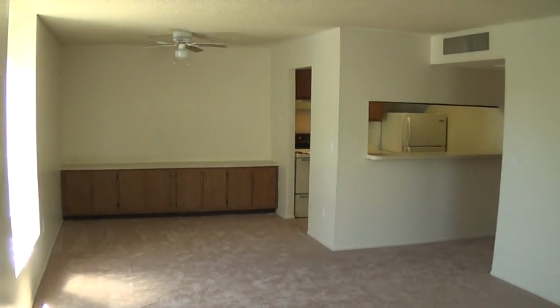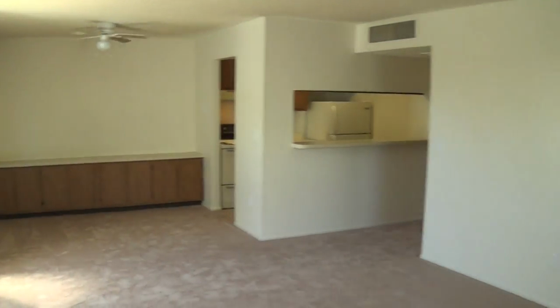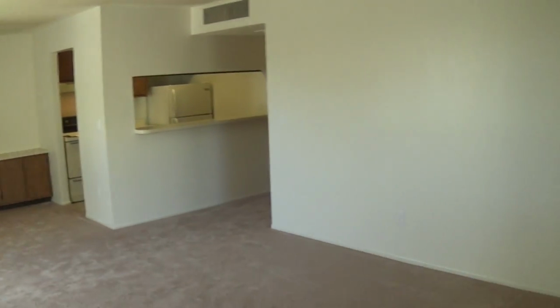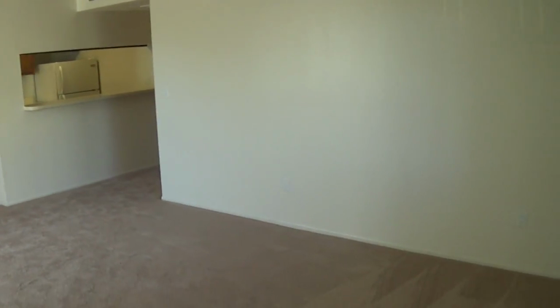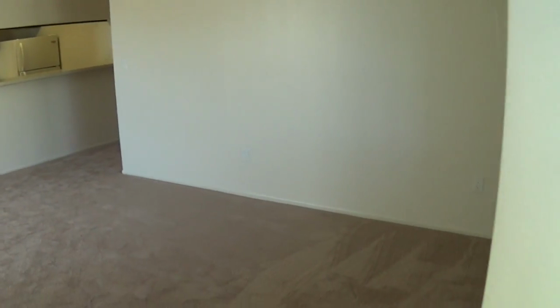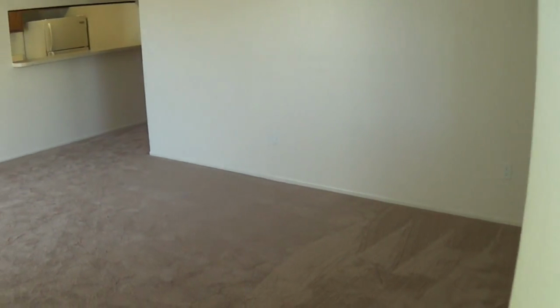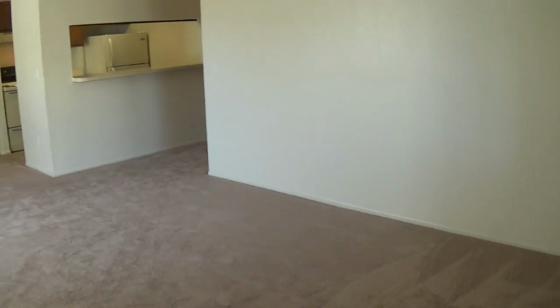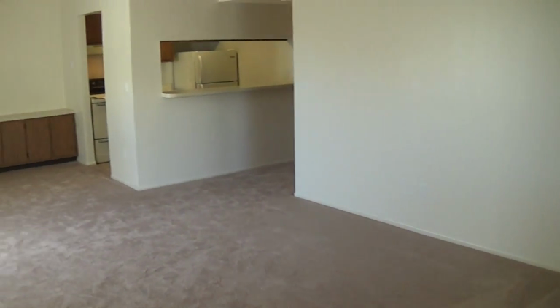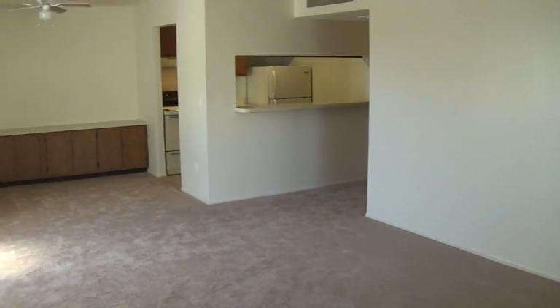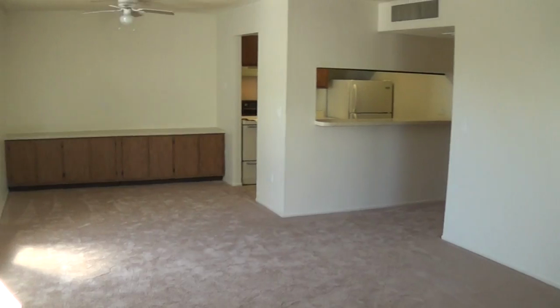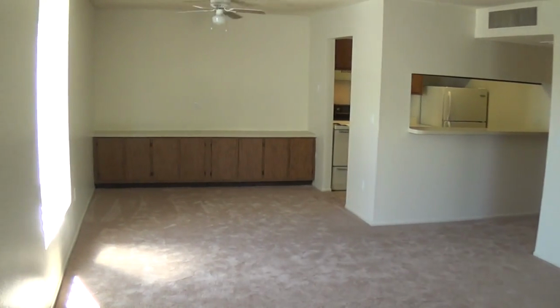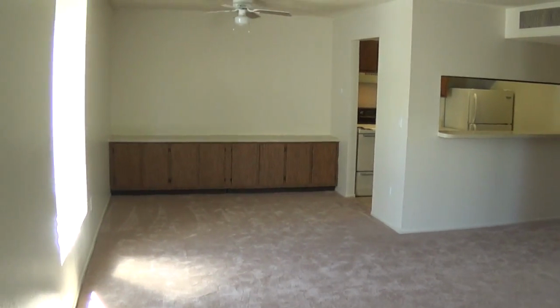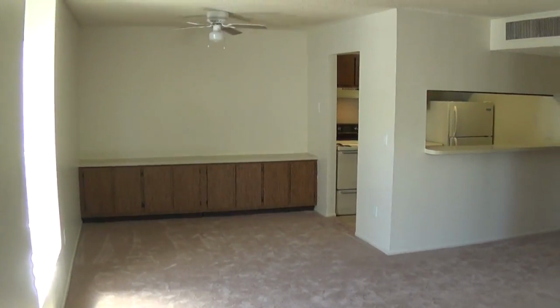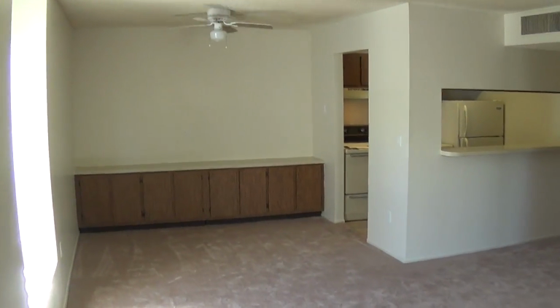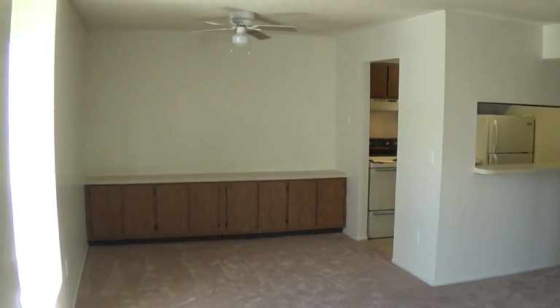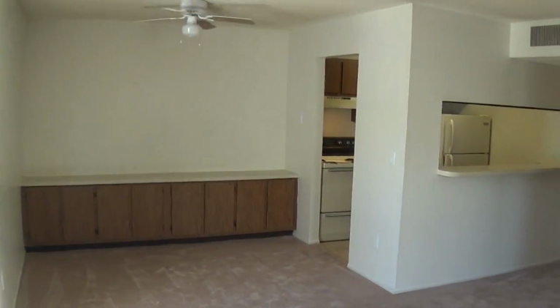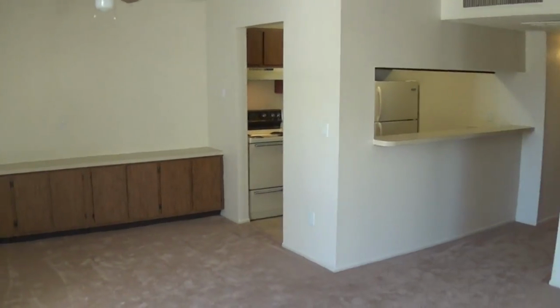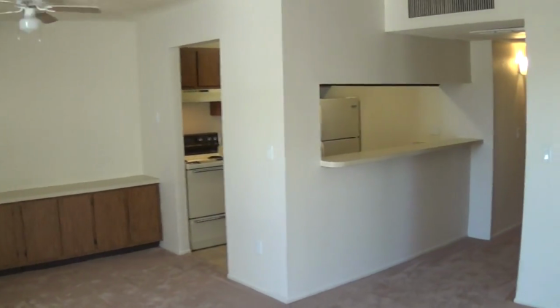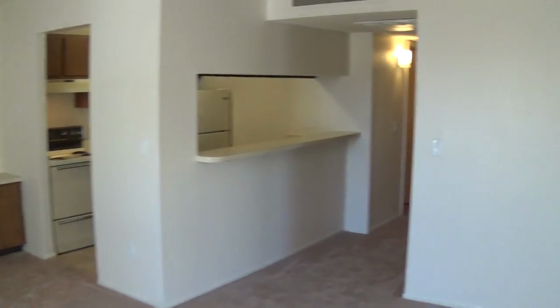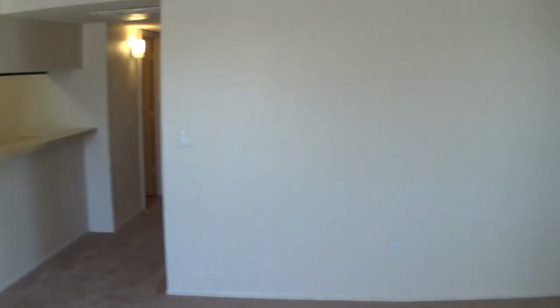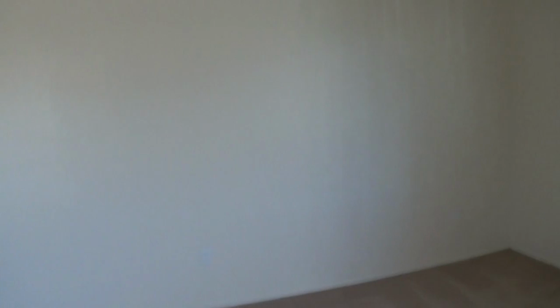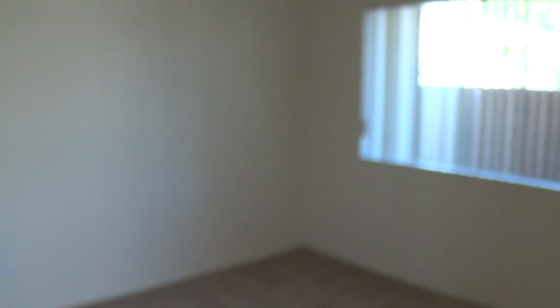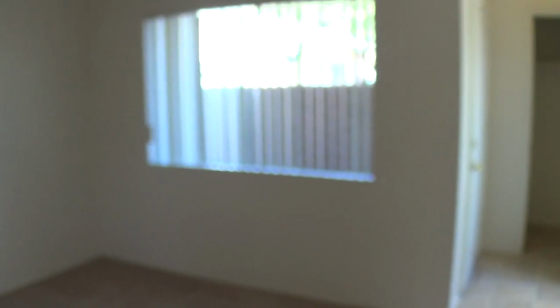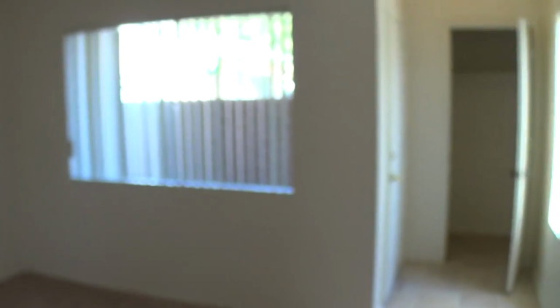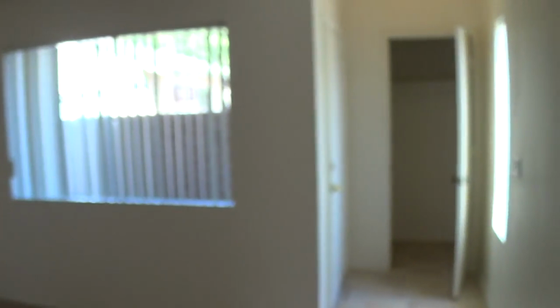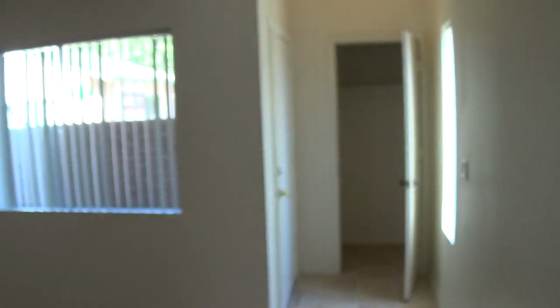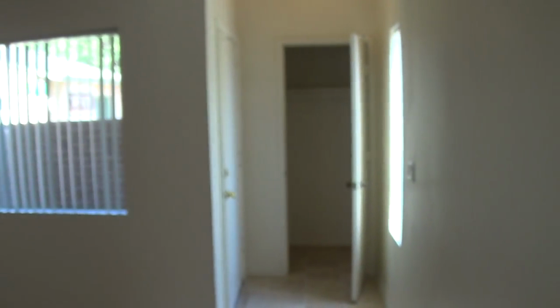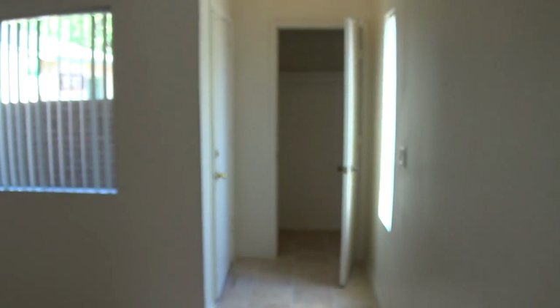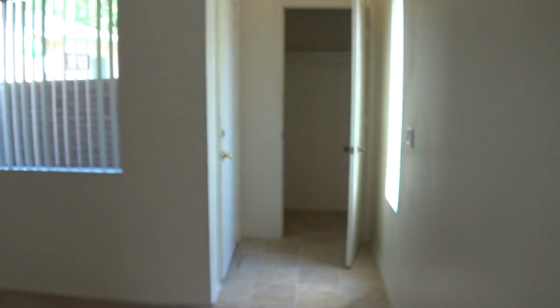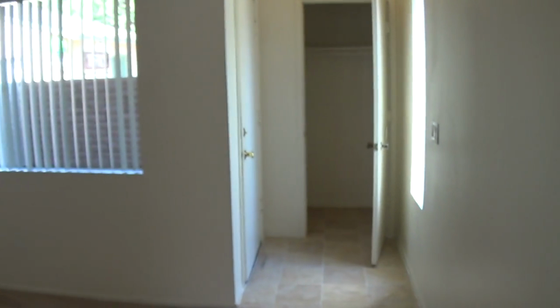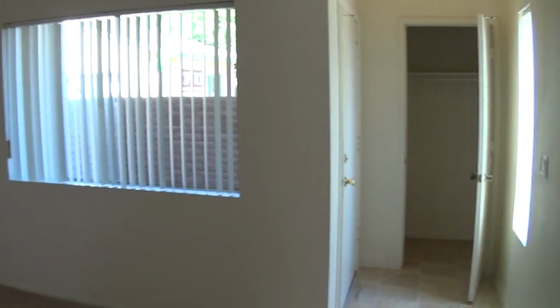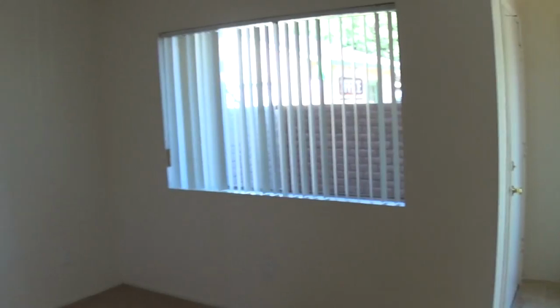The first time I saw this I was just blown away by how spacious these living rooms are. You can set up your apartment in any configuration, and lots of light comes in. There's a nice coat closet behind the front door.